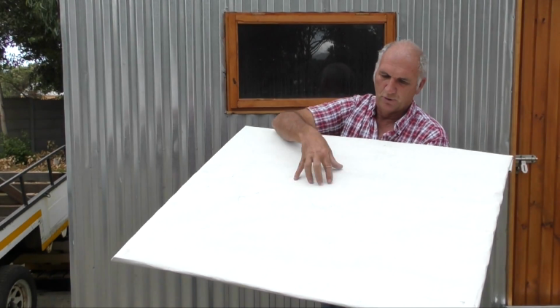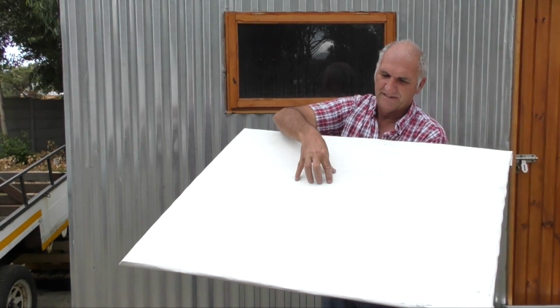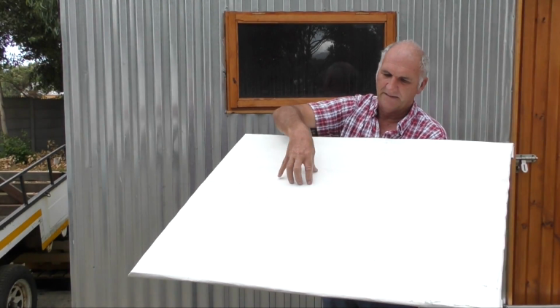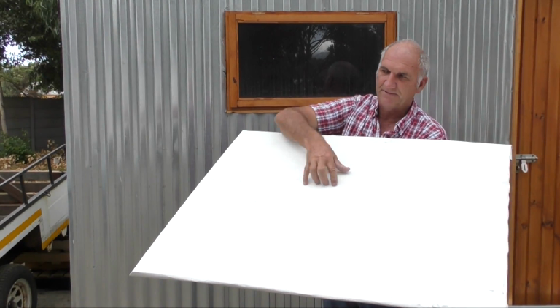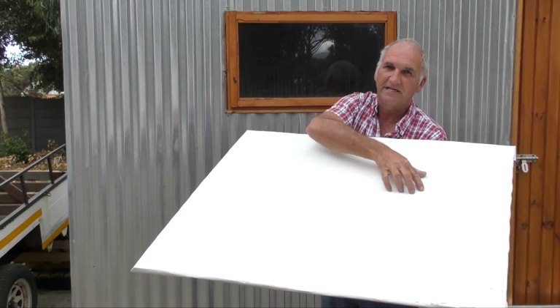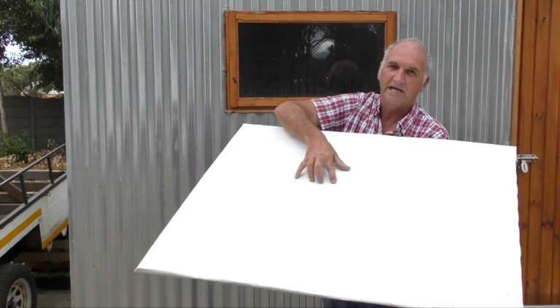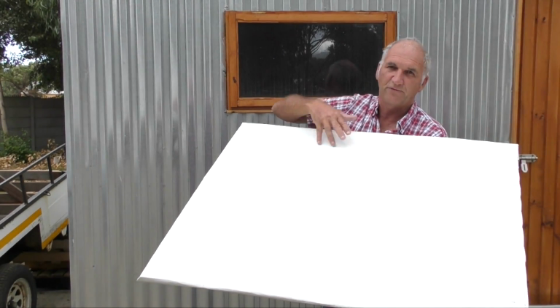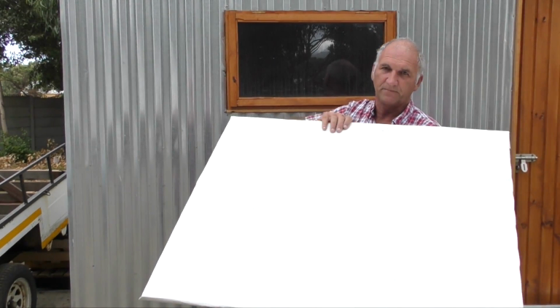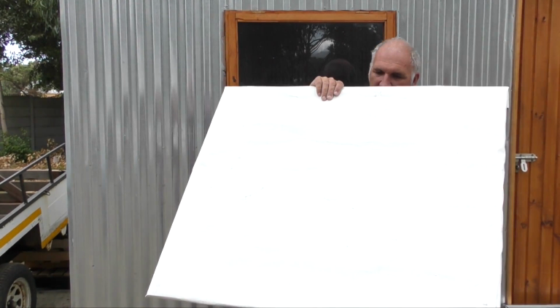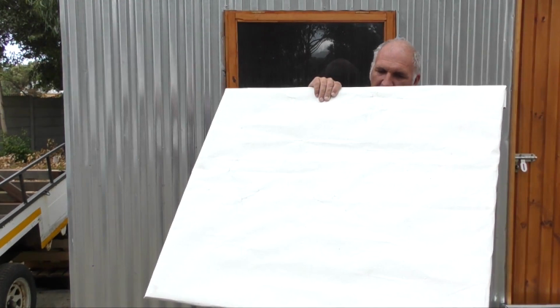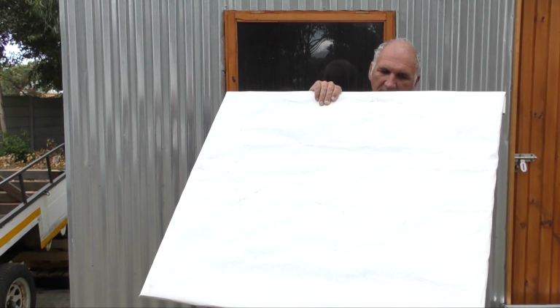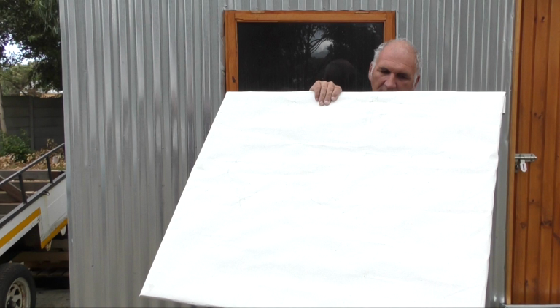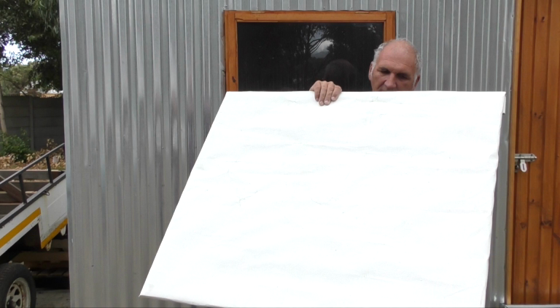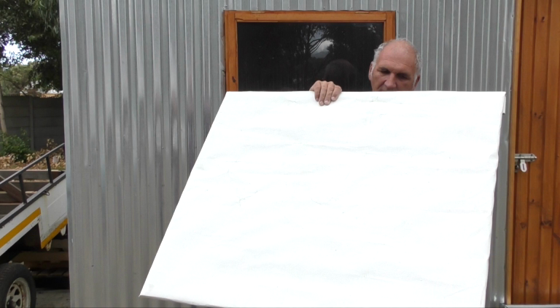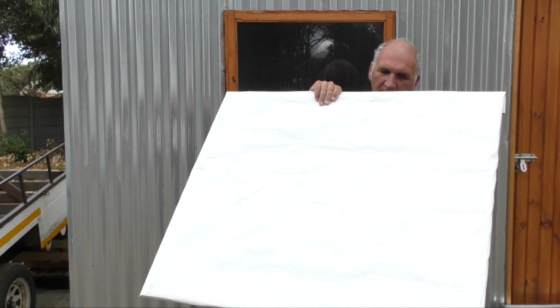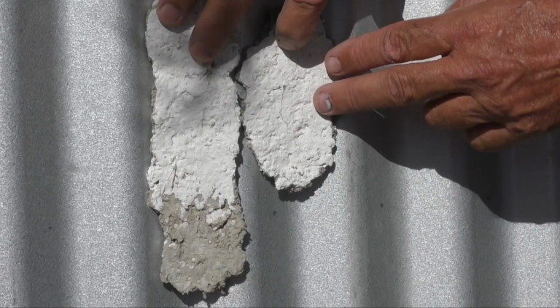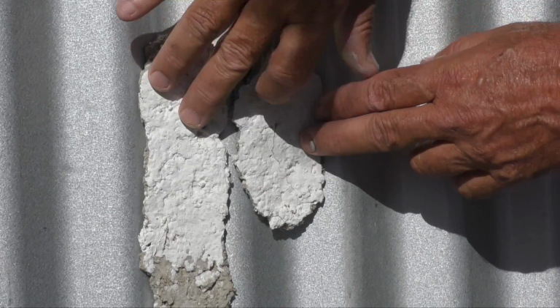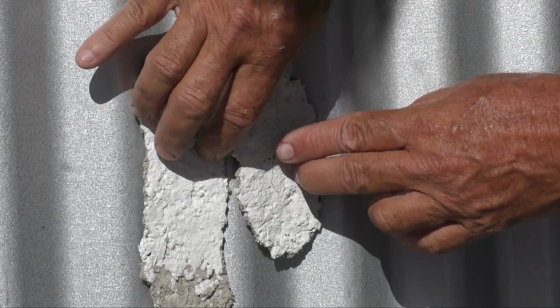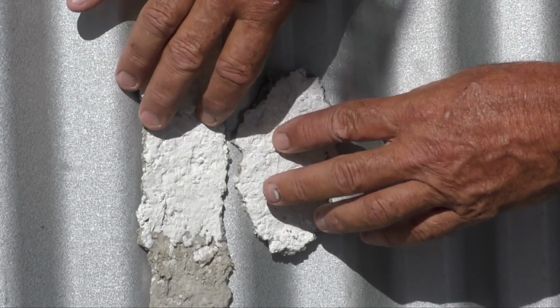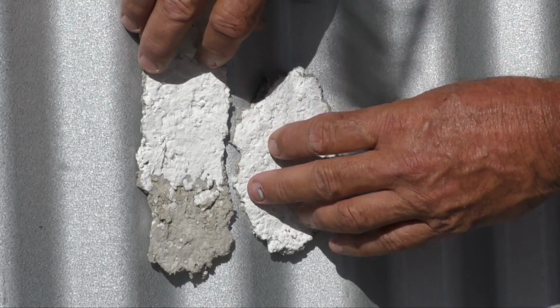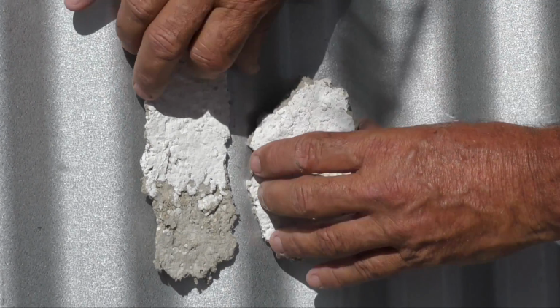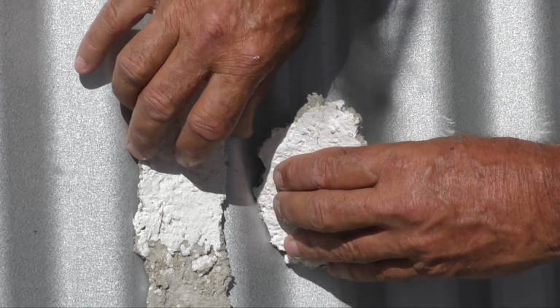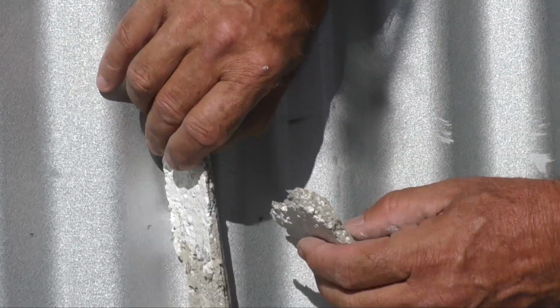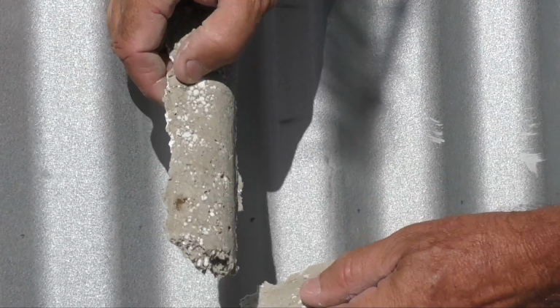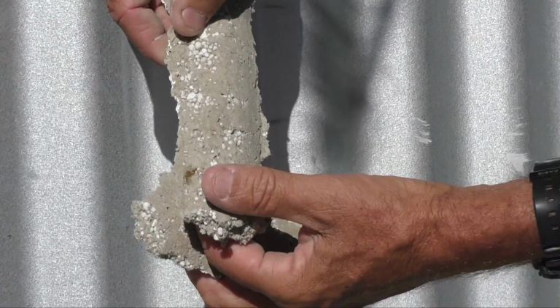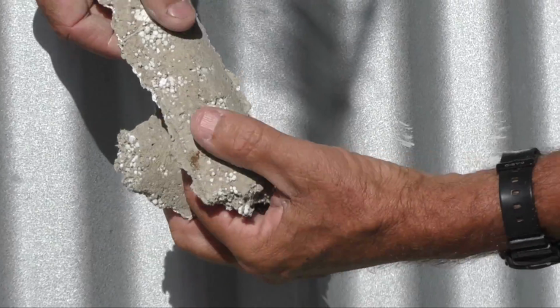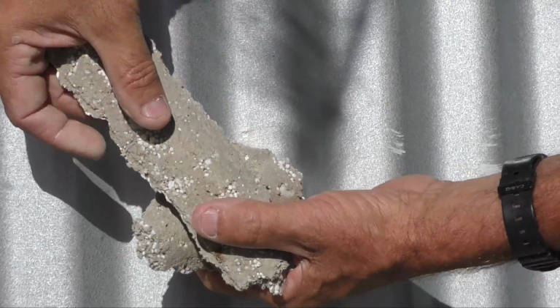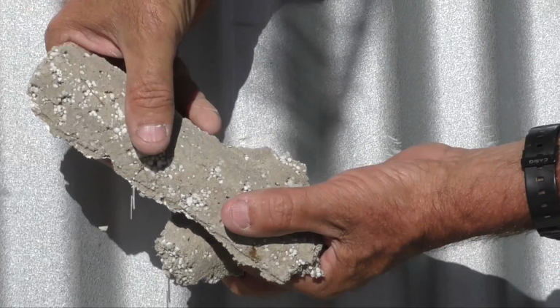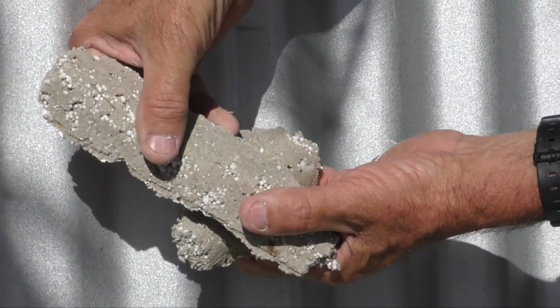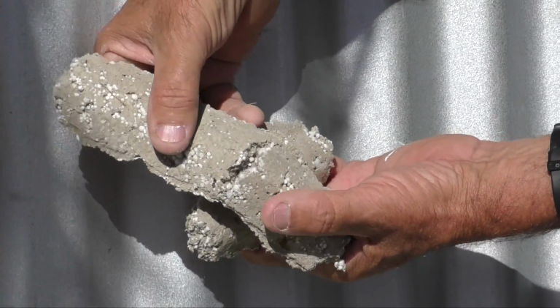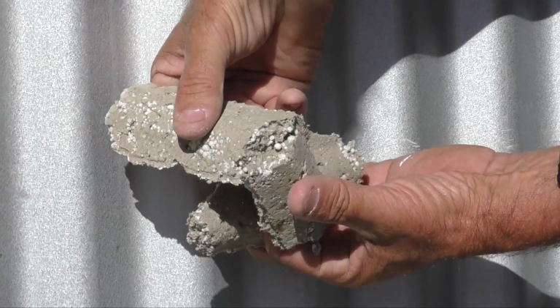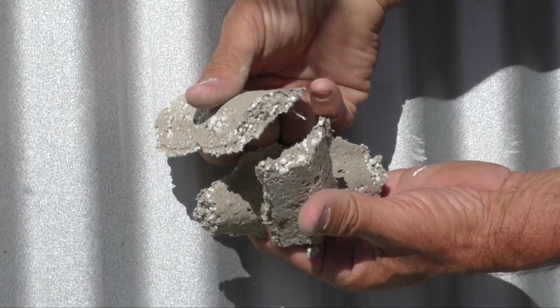Using thermal data loggers, we found a three to four degree drop in temperature. Thermocrete is a new product — ultra lightweight, fire resistant plaster.